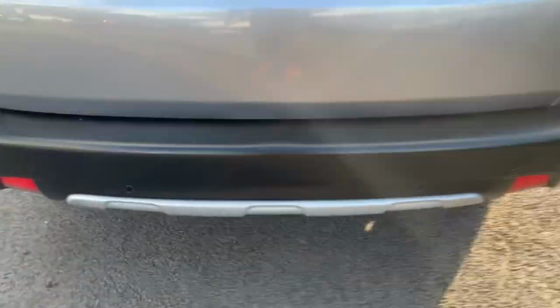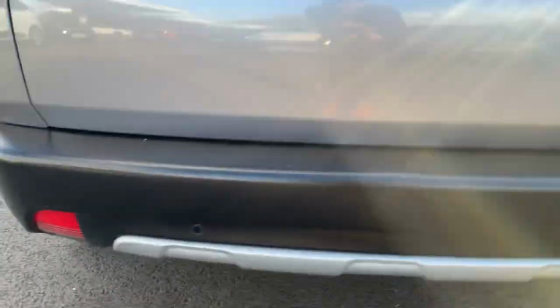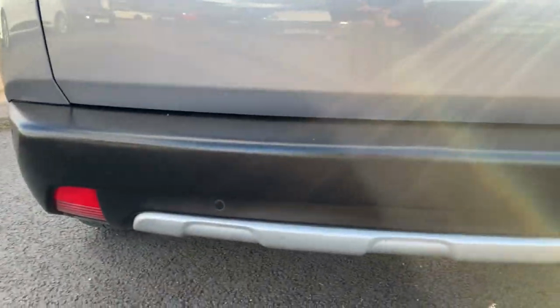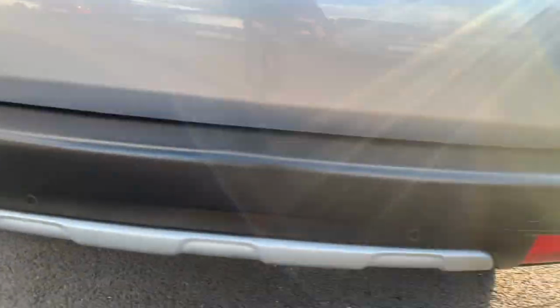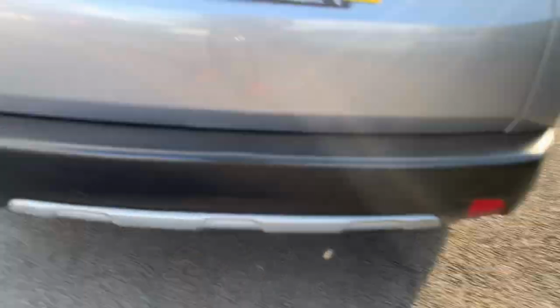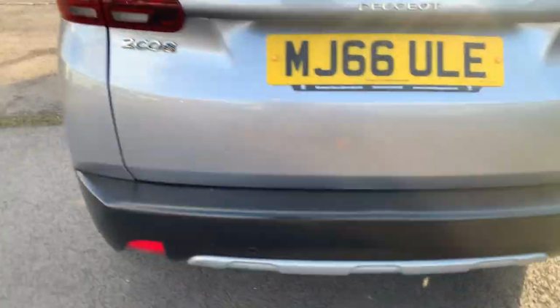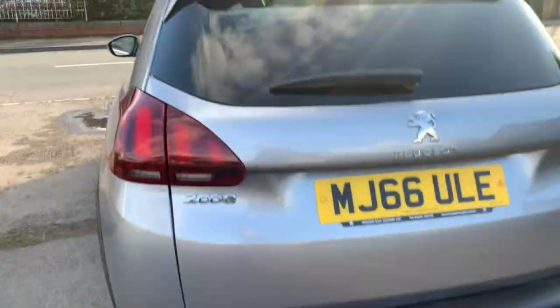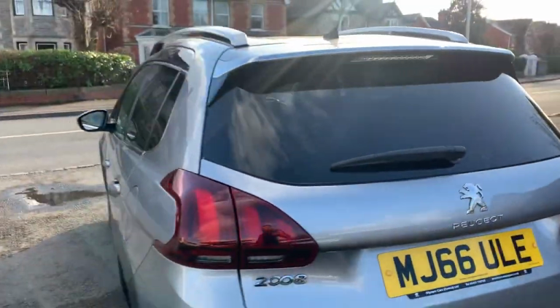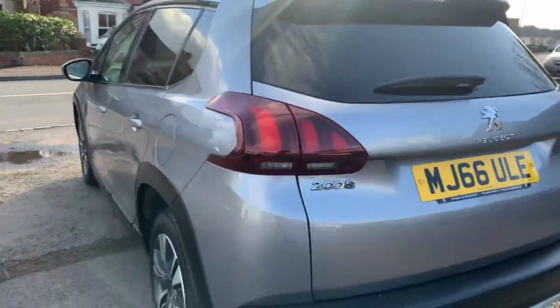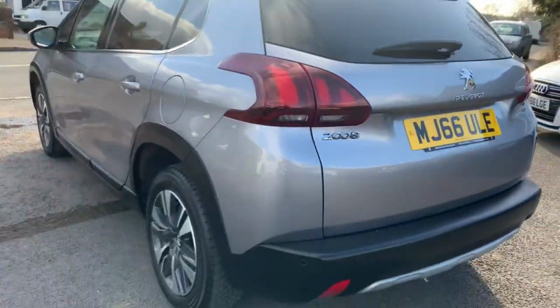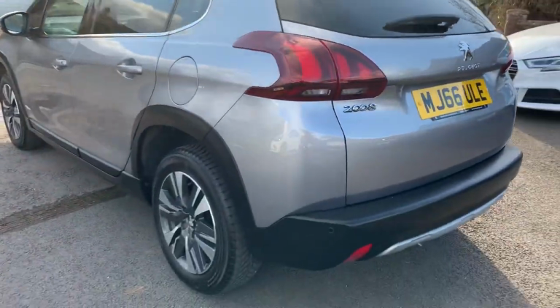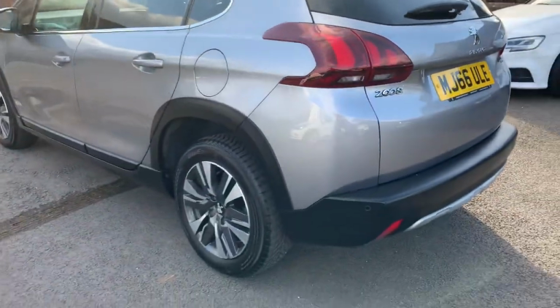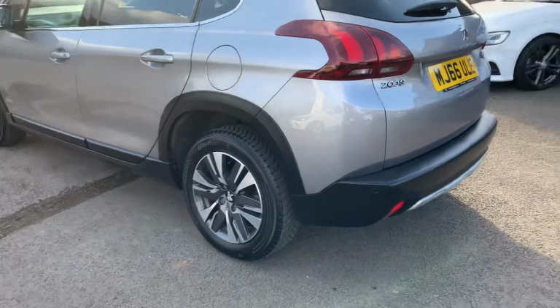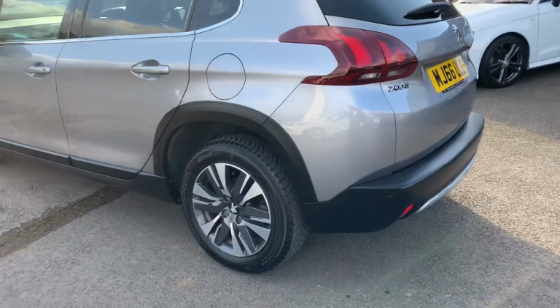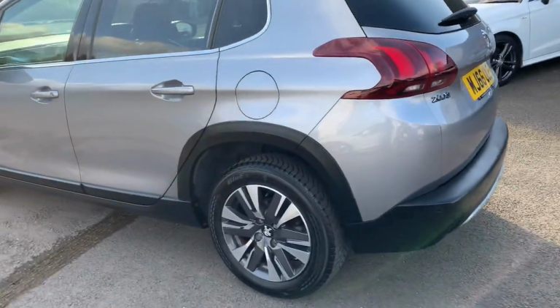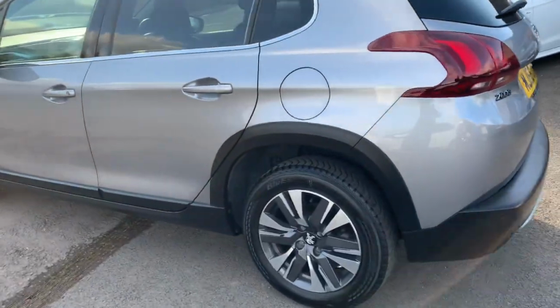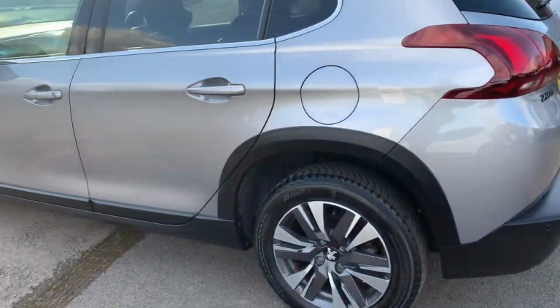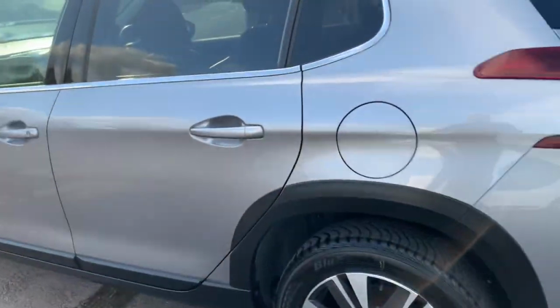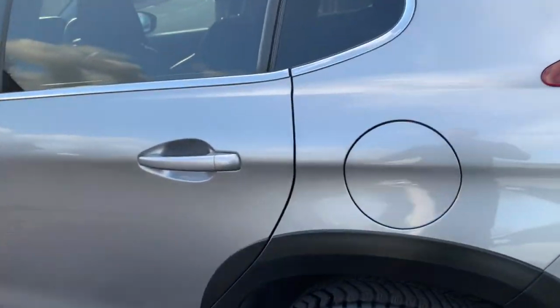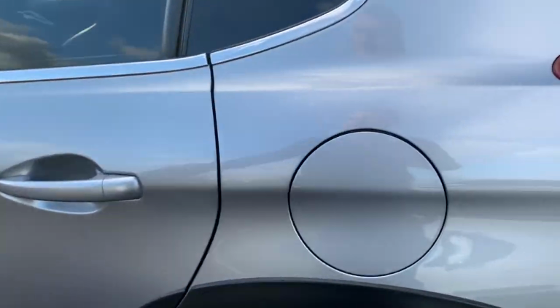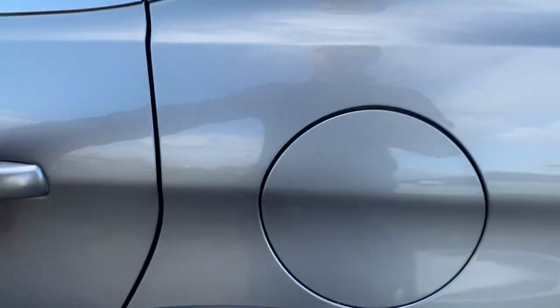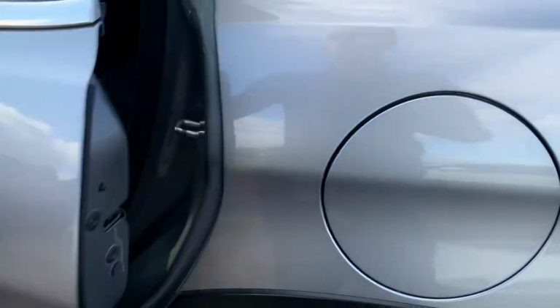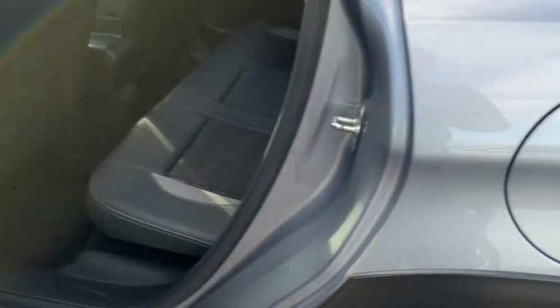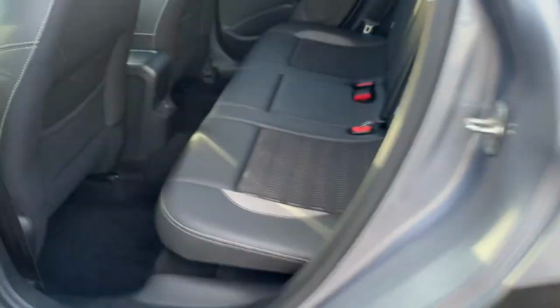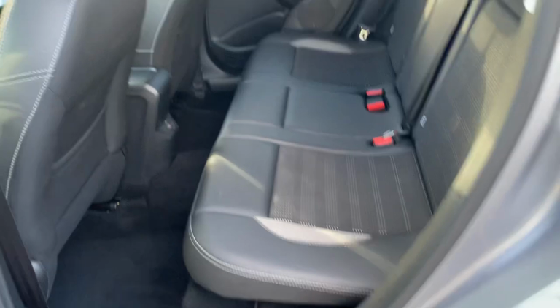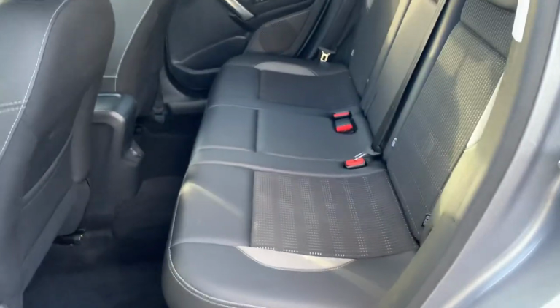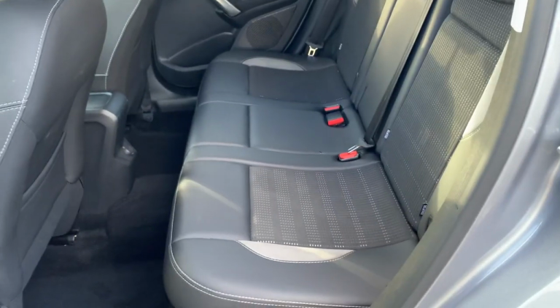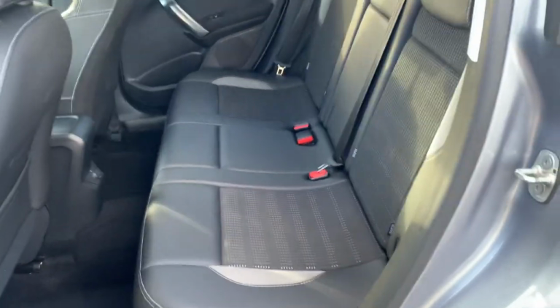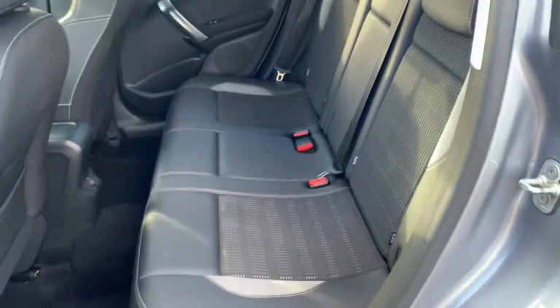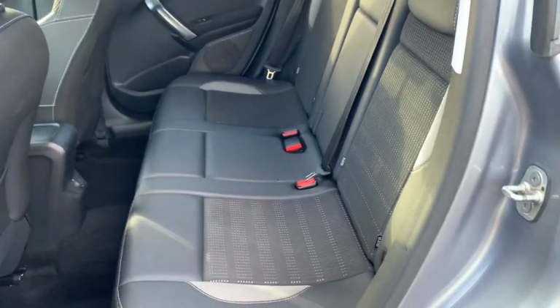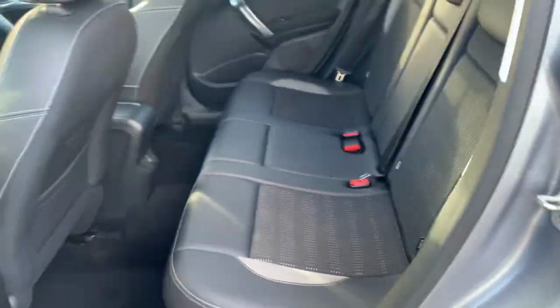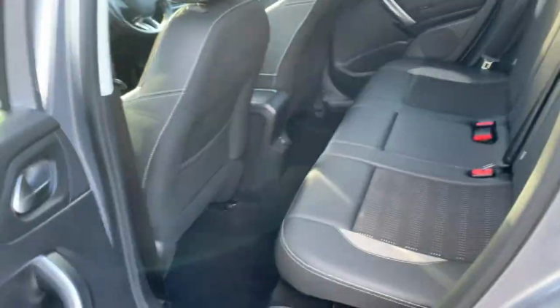There are your parking sensors on the back. You've got the nice privacy glass and alloy wheels. Half leather and cloth interior, and isofix child seating.